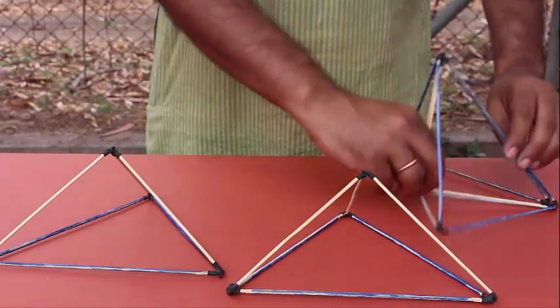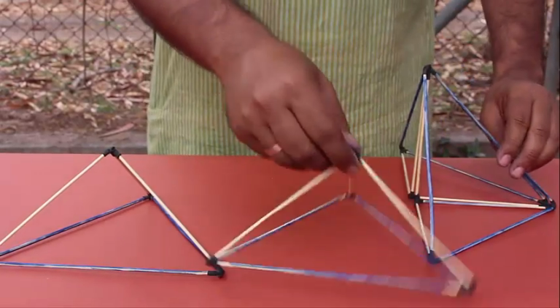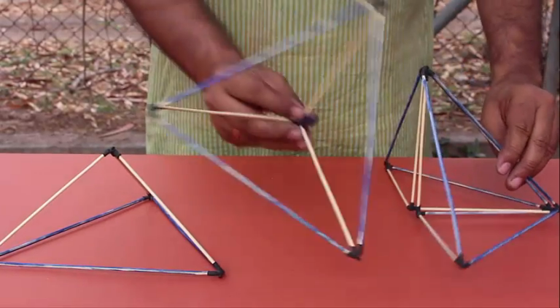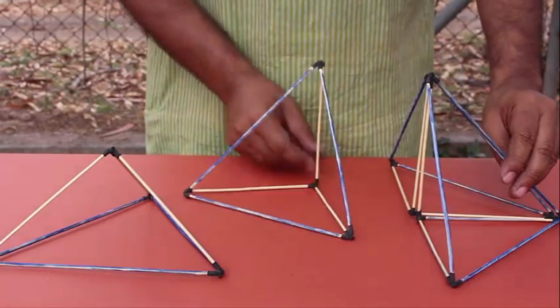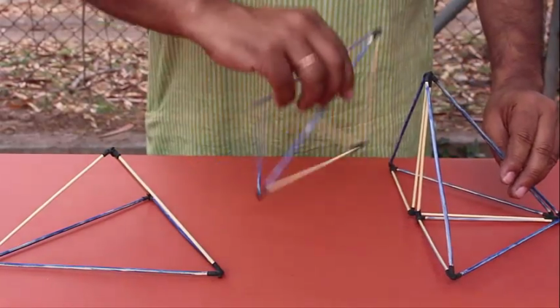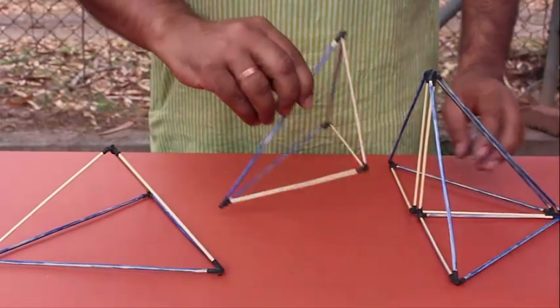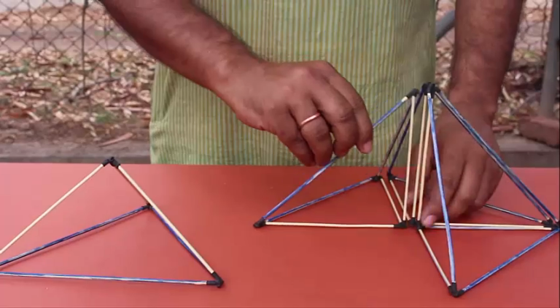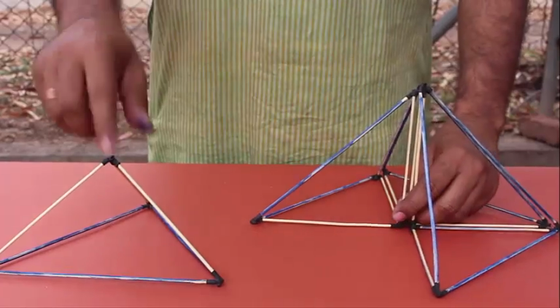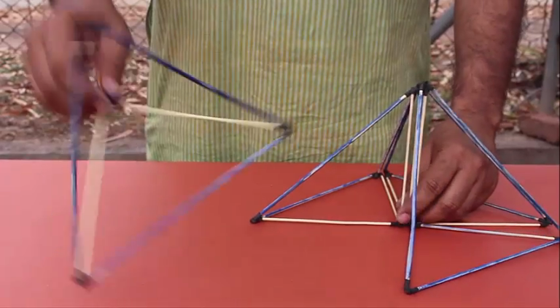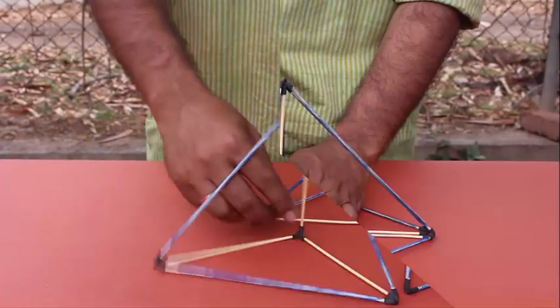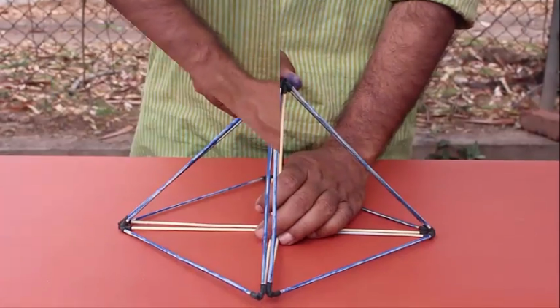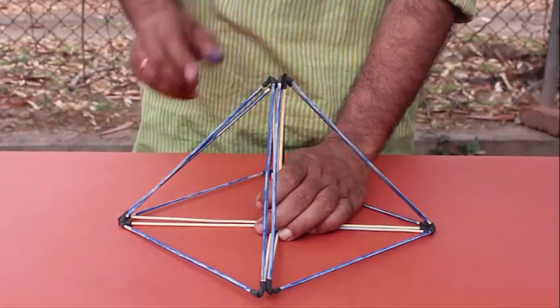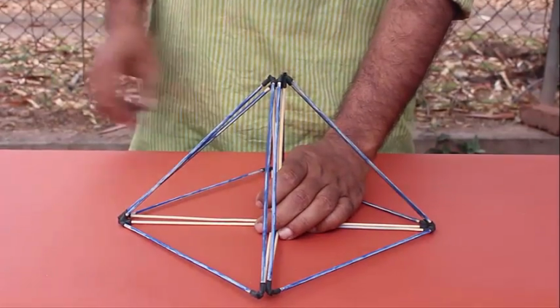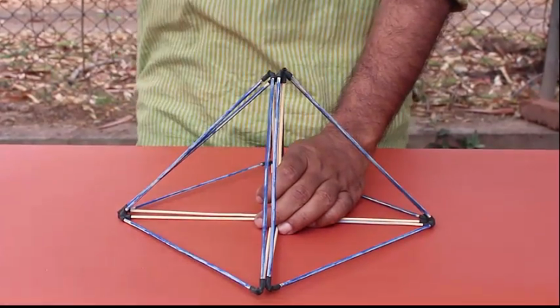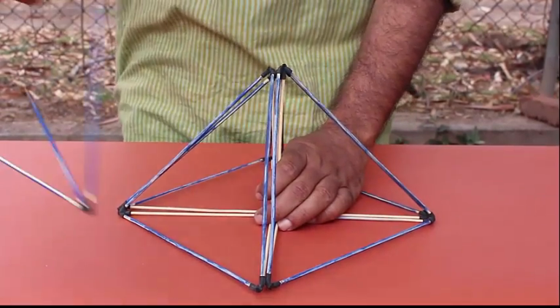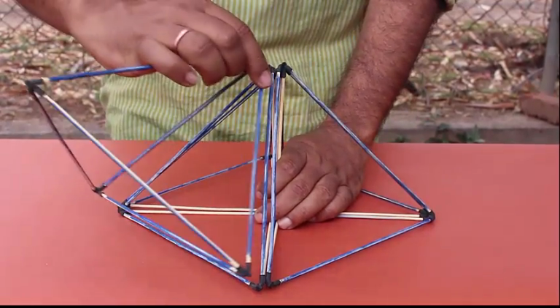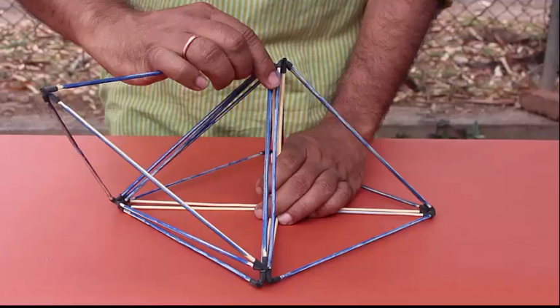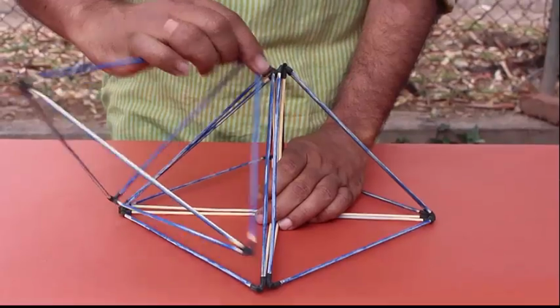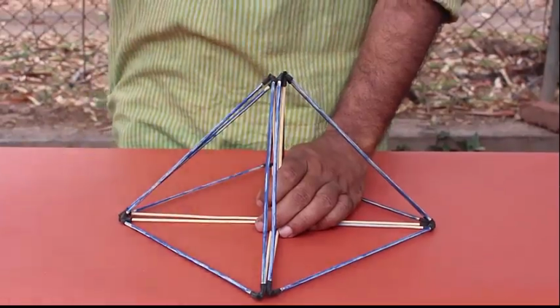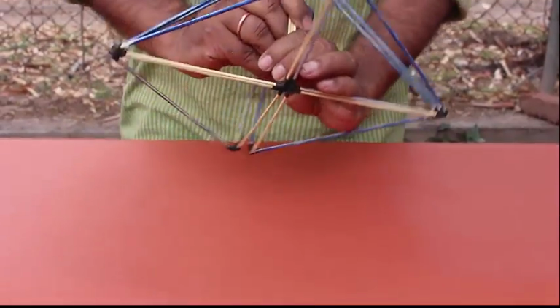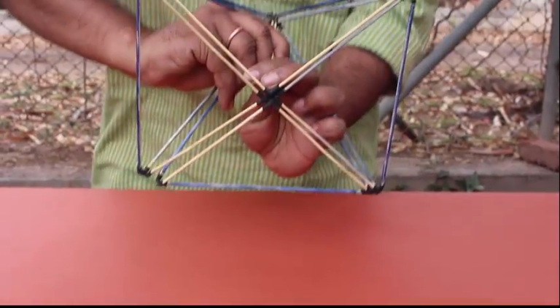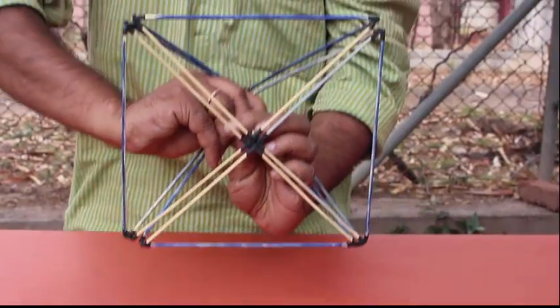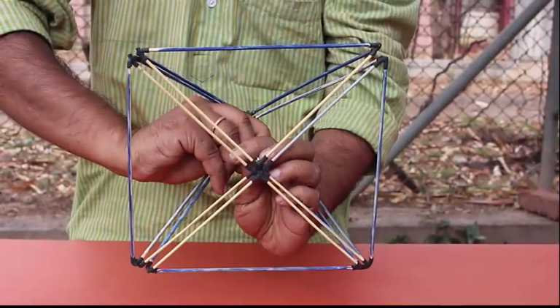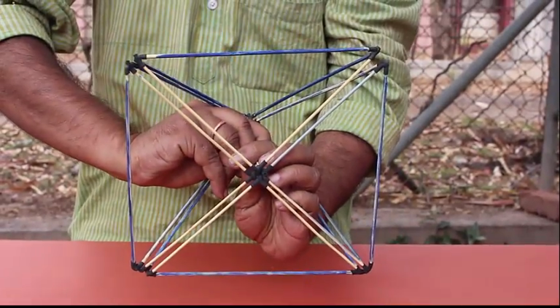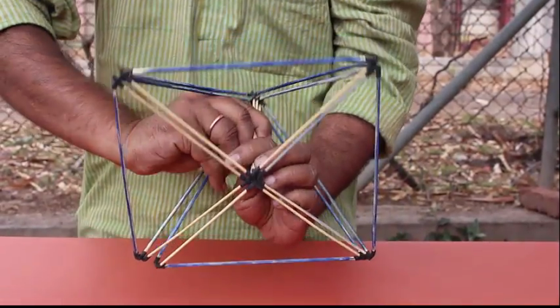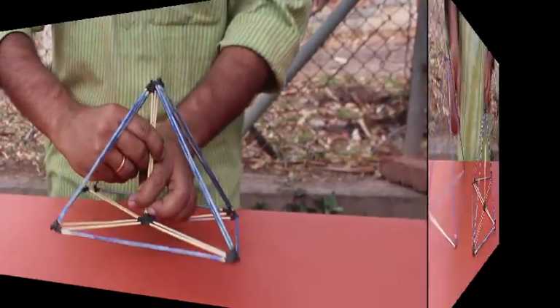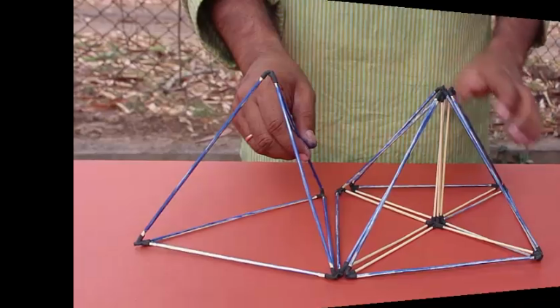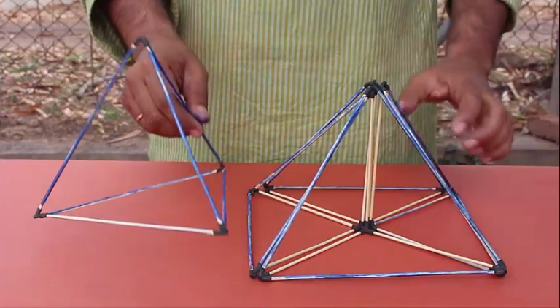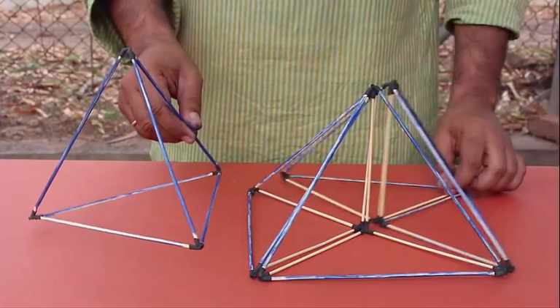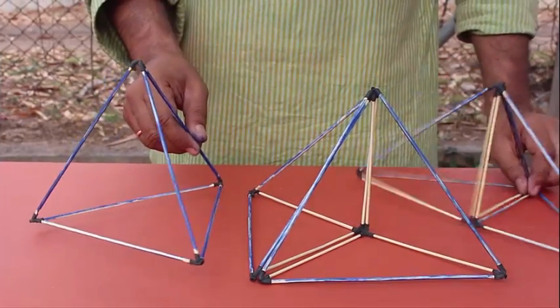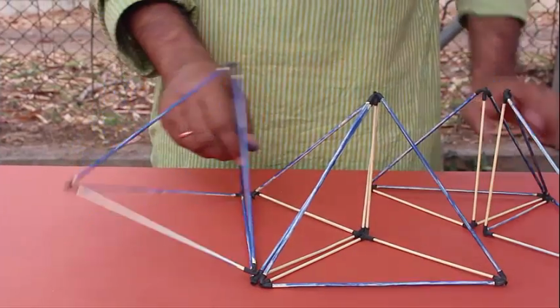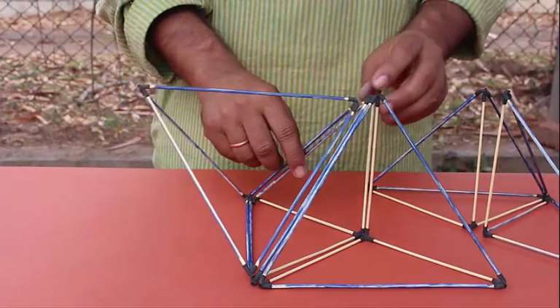The square pyramid's volume will be four times one-half, or twice that of a tetrahedron. Notice that the triangles of the square pyramid and the tetrahedron have the same area, and they are all made of the larger sticks.